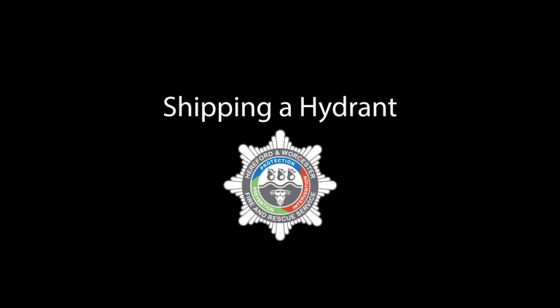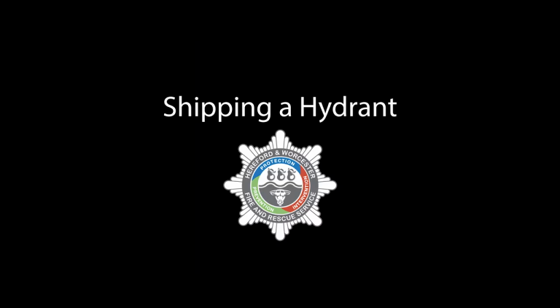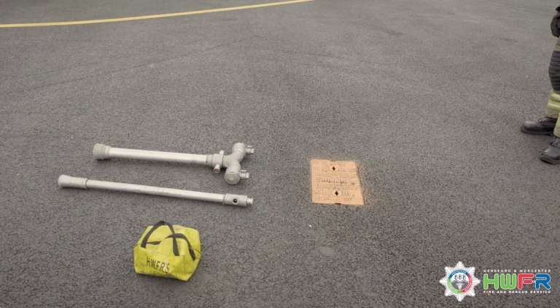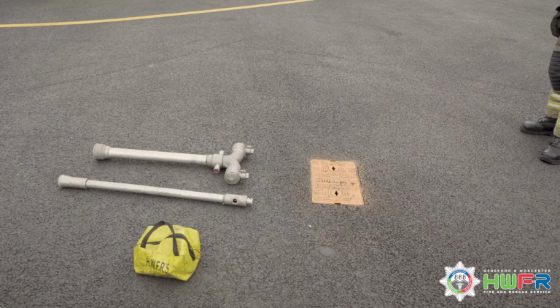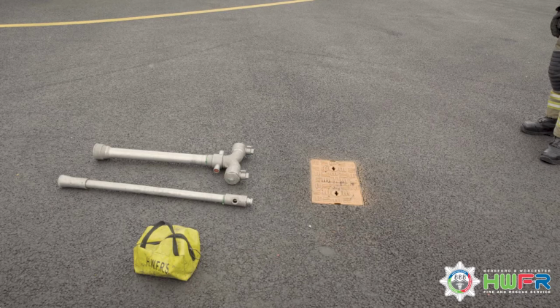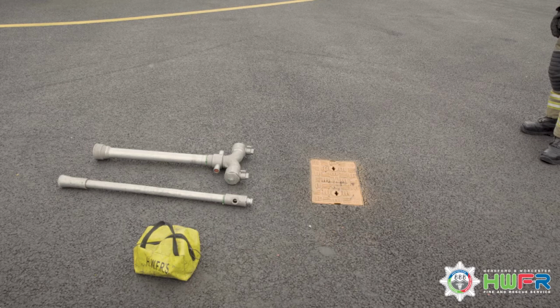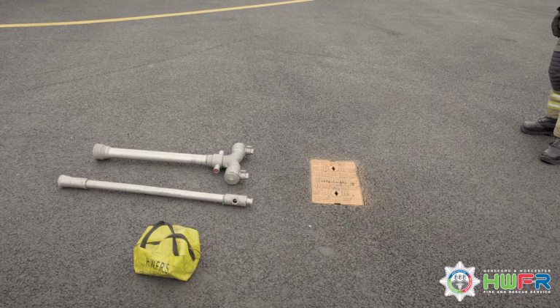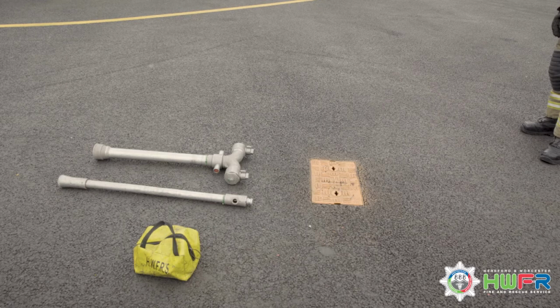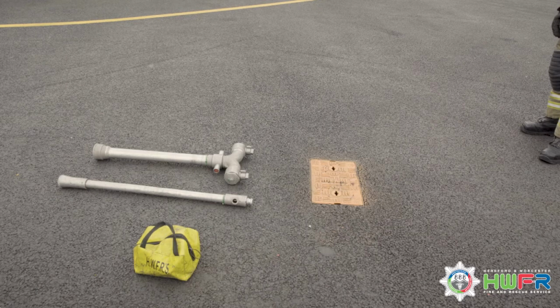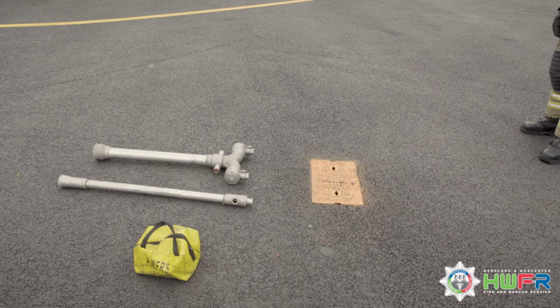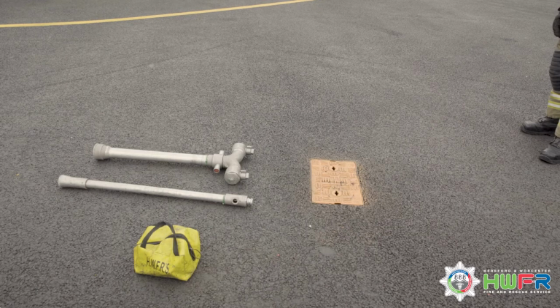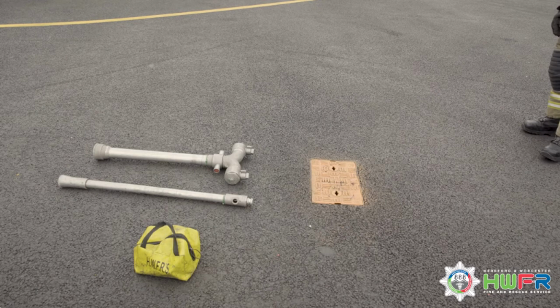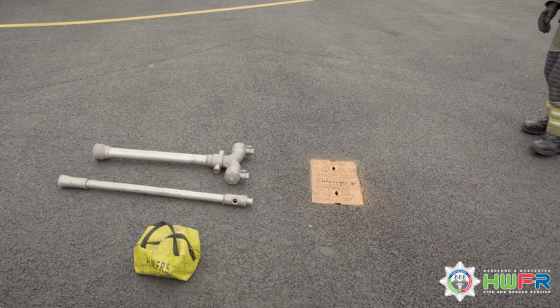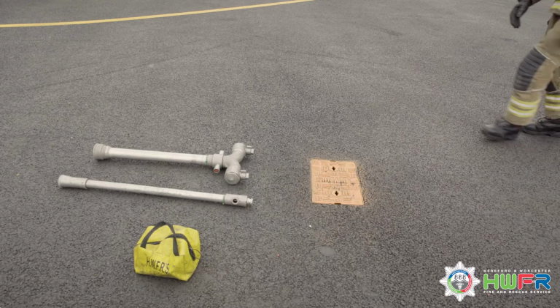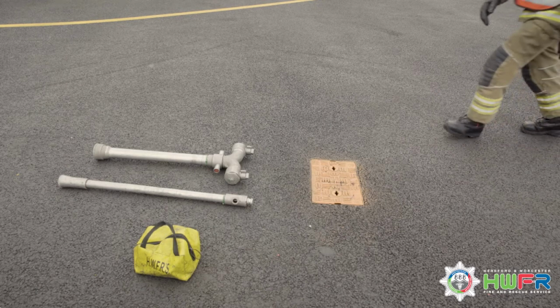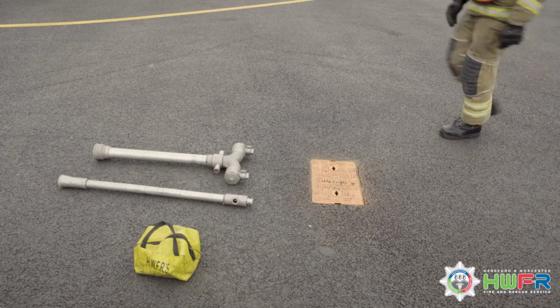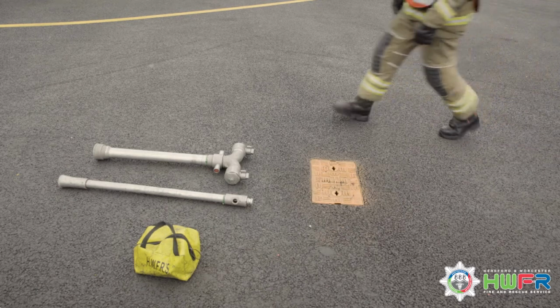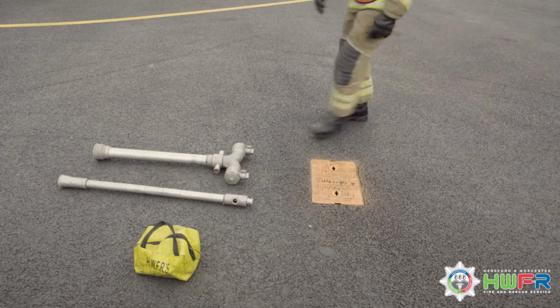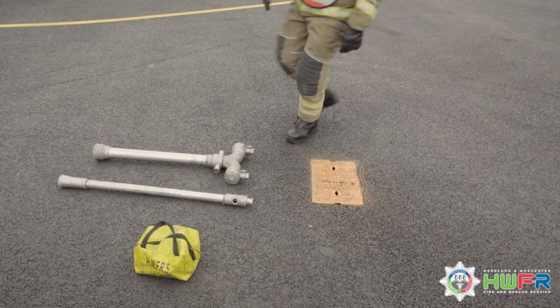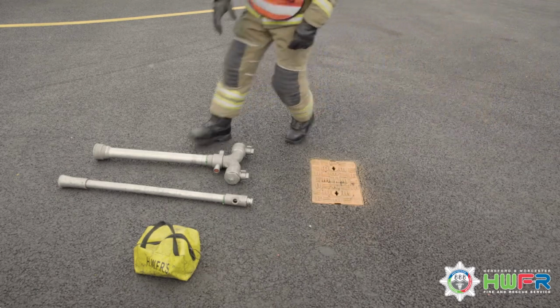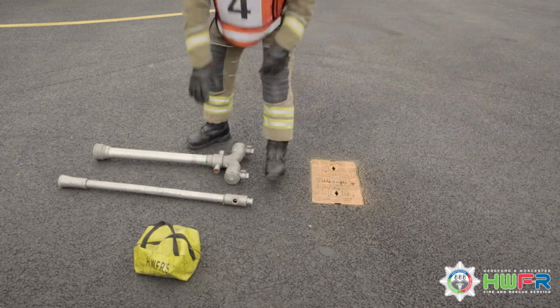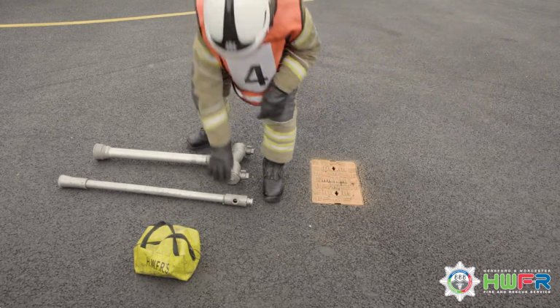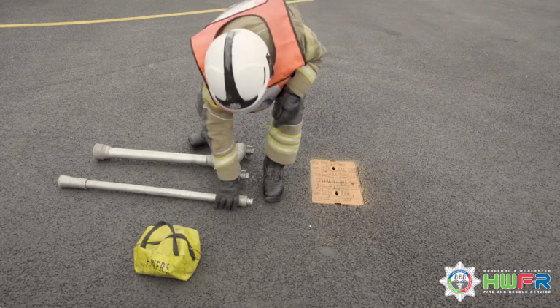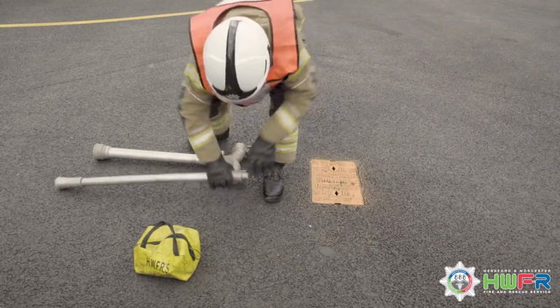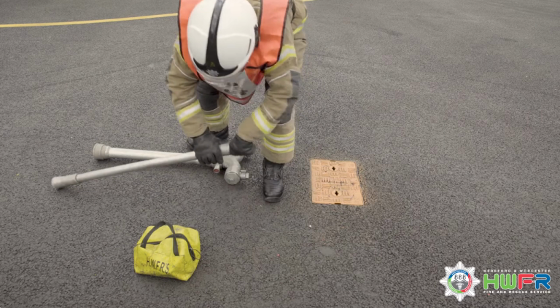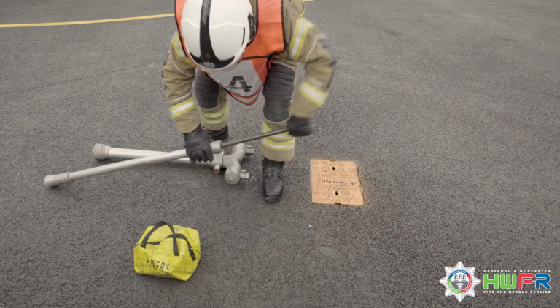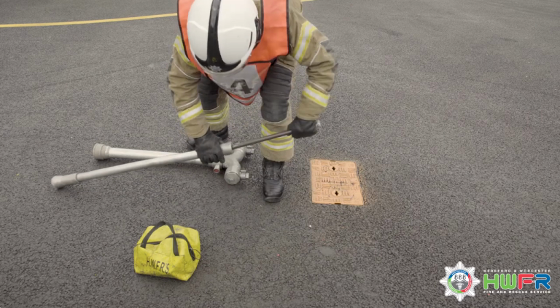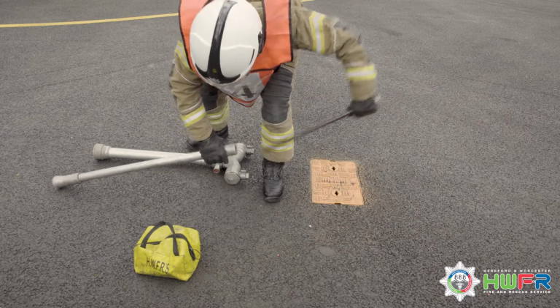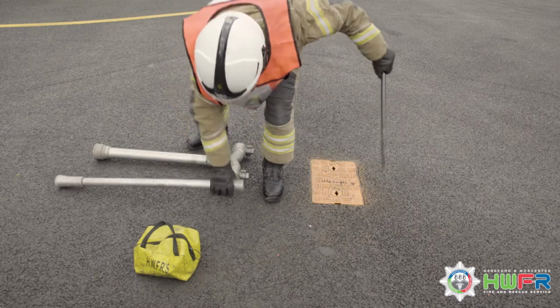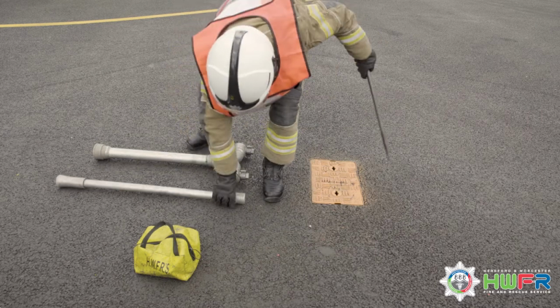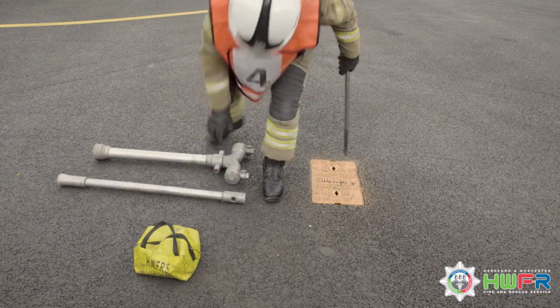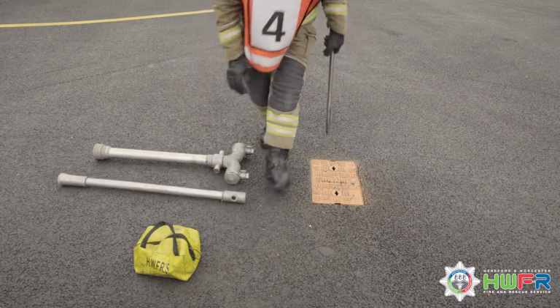When operating the hydrant, you must carry three pieces of equipment: standpipe, key and bar, and yellow fall spindle bag.